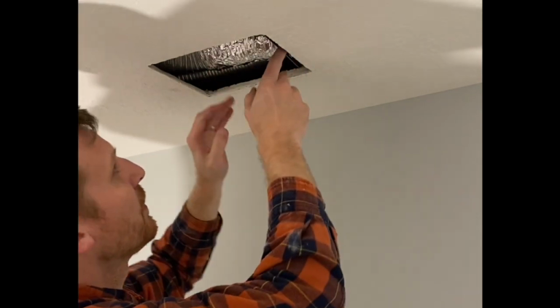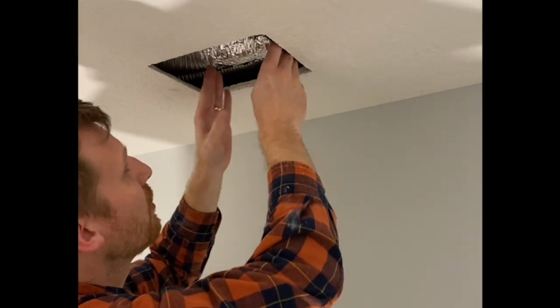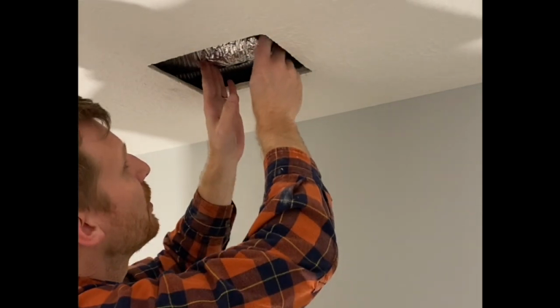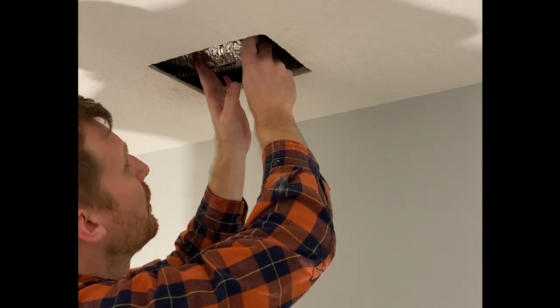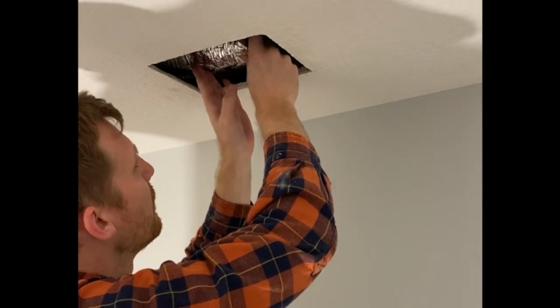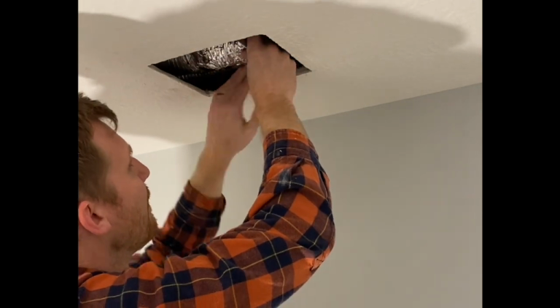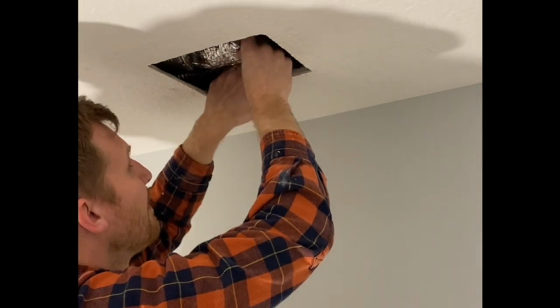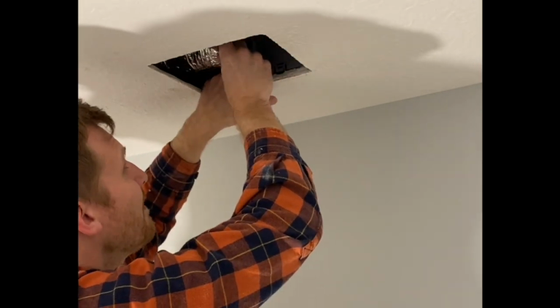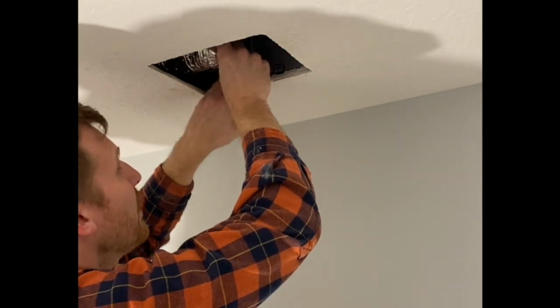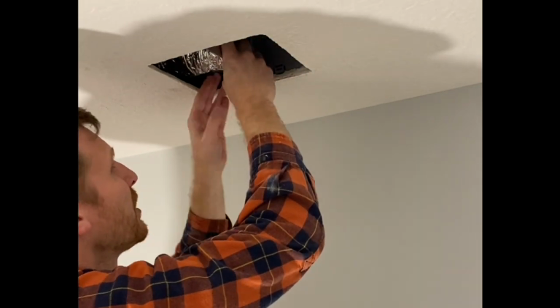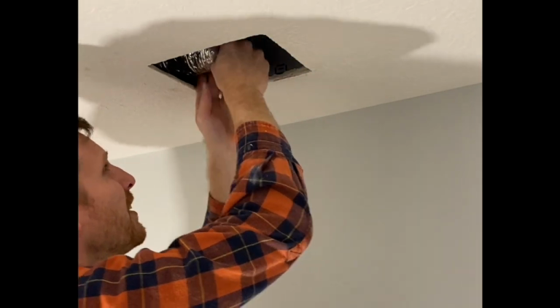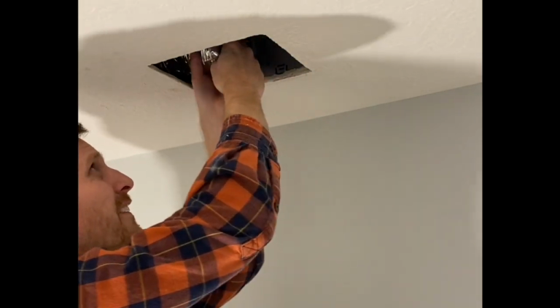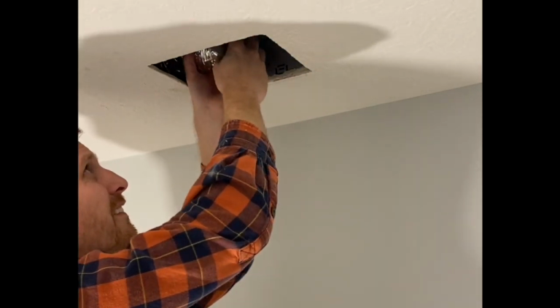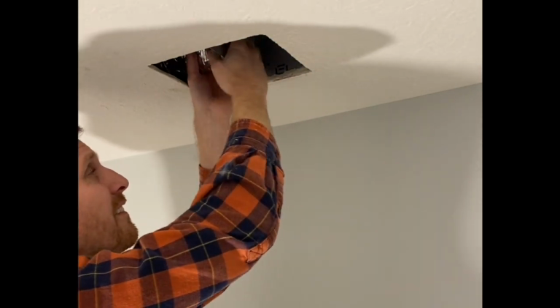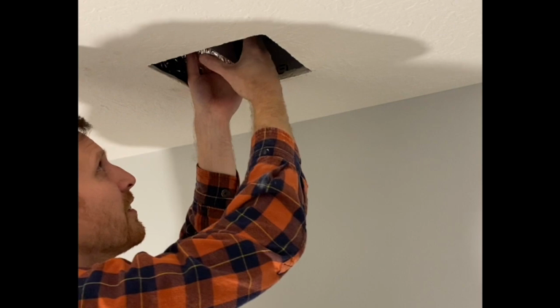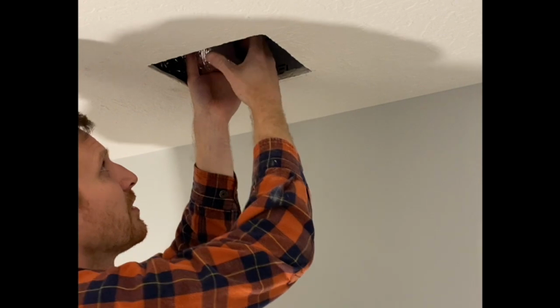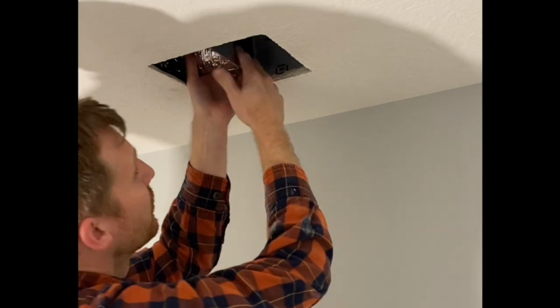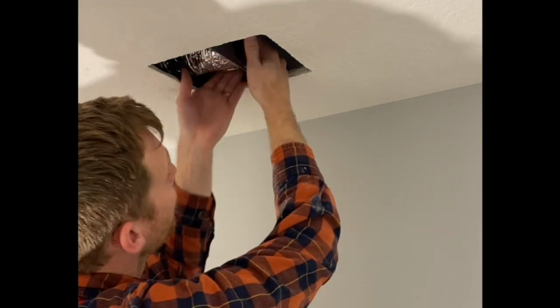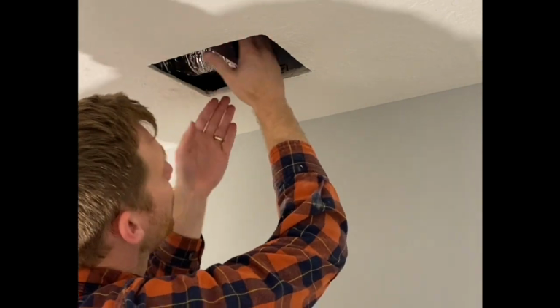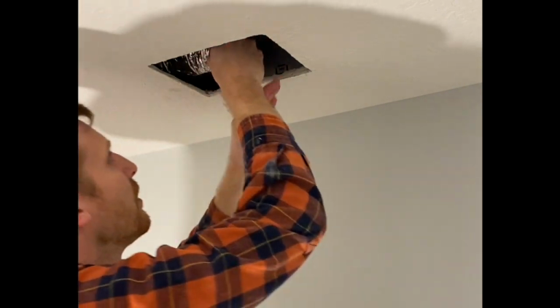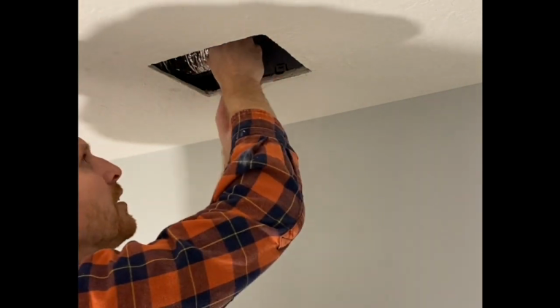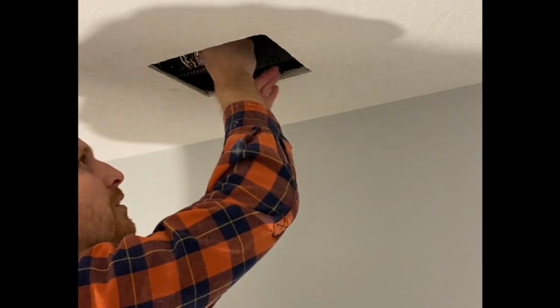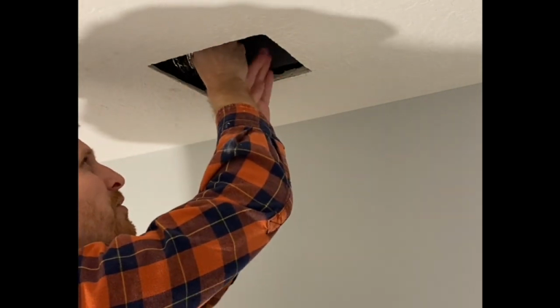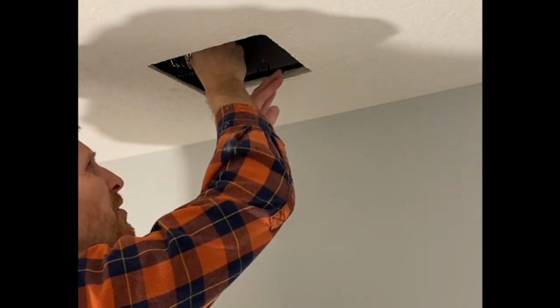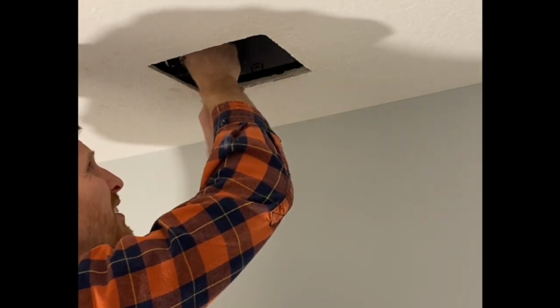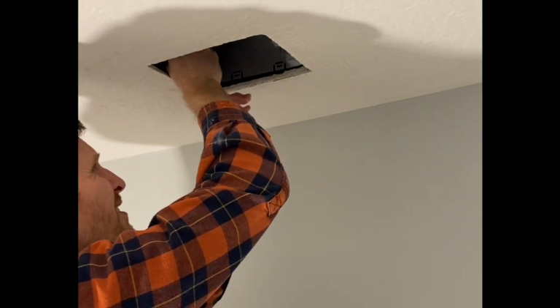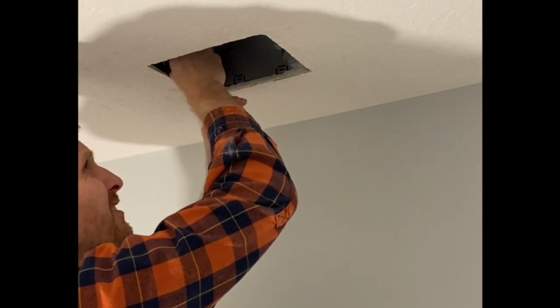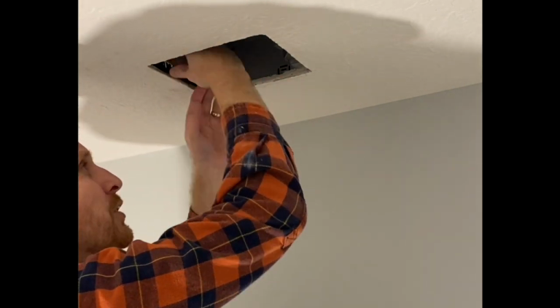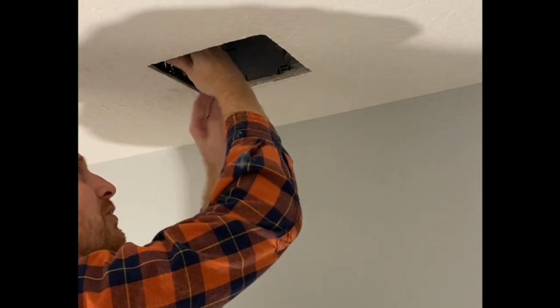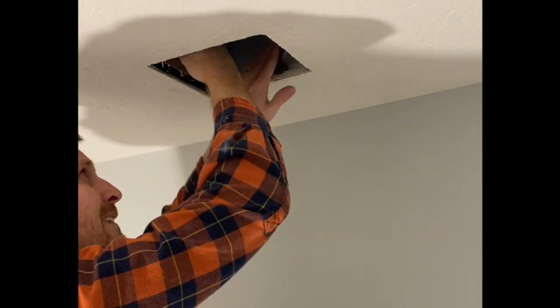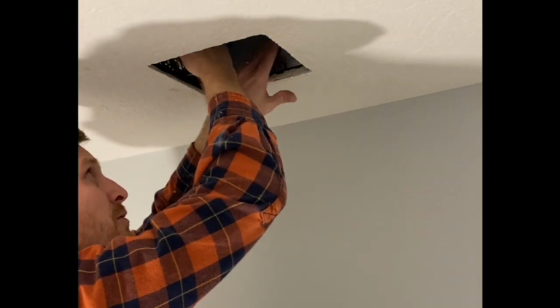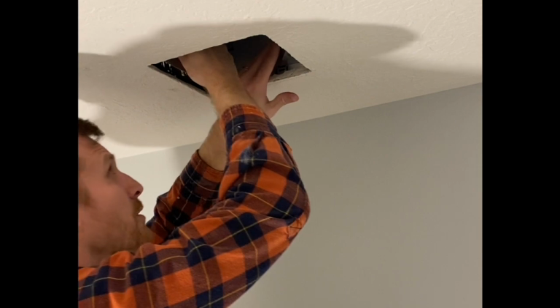I've got the outlet done. Now I'll try to get it — it looks like this is moving freely. I'm going to try to shift it over.